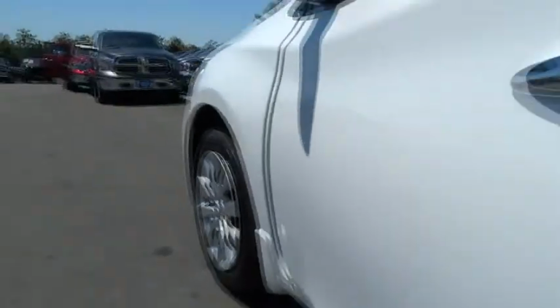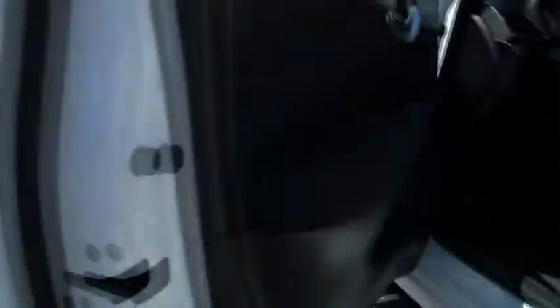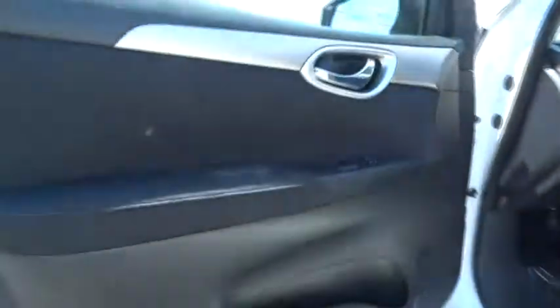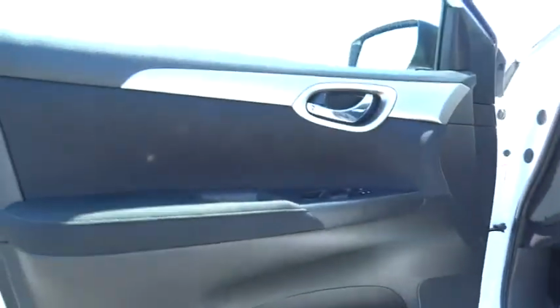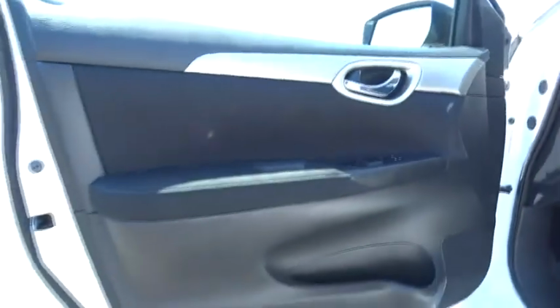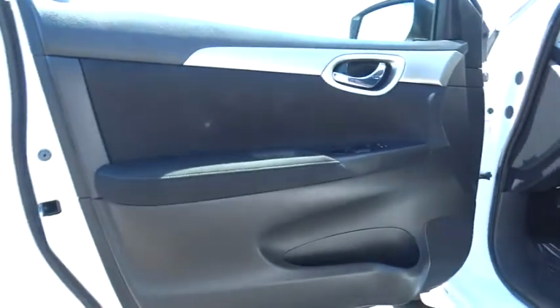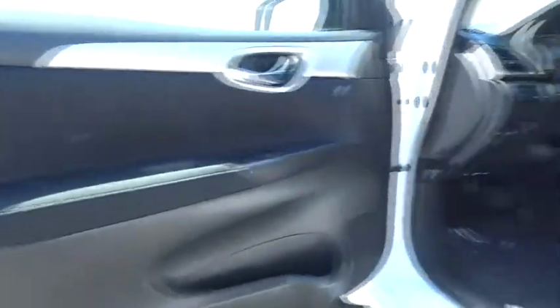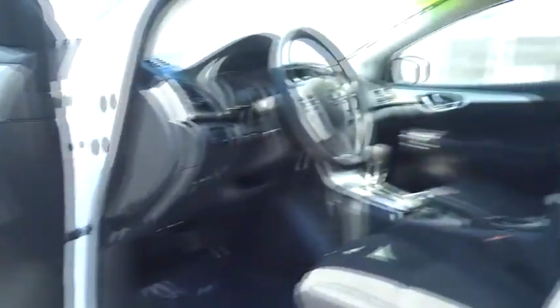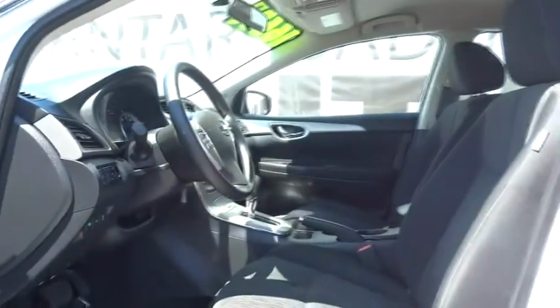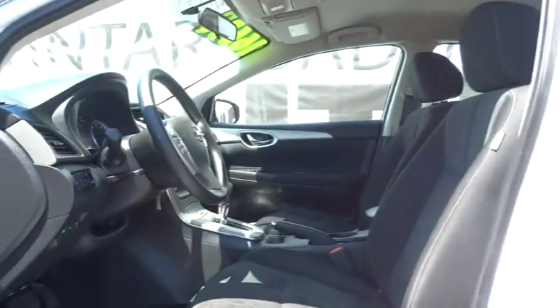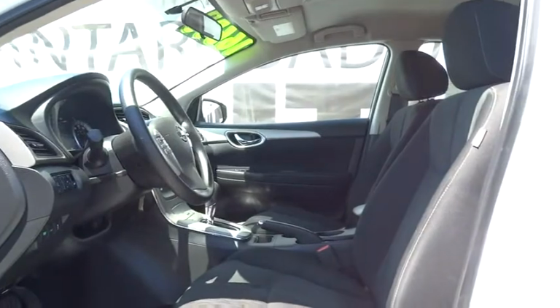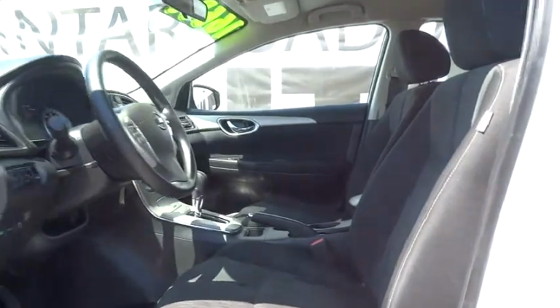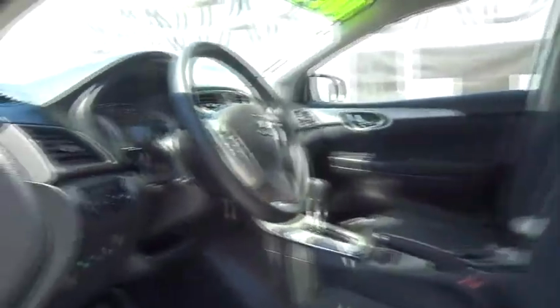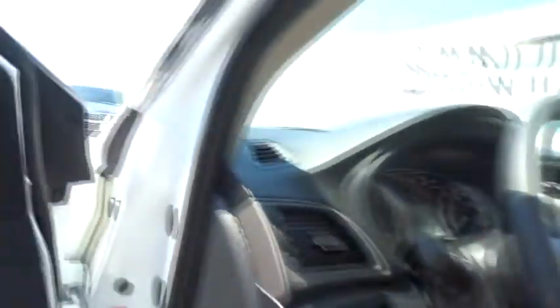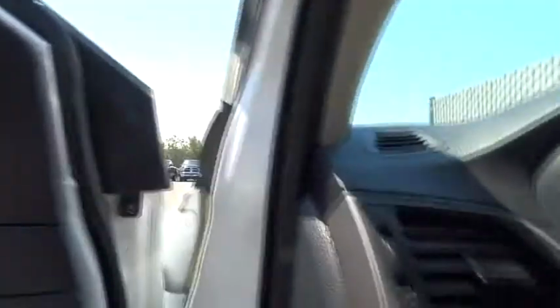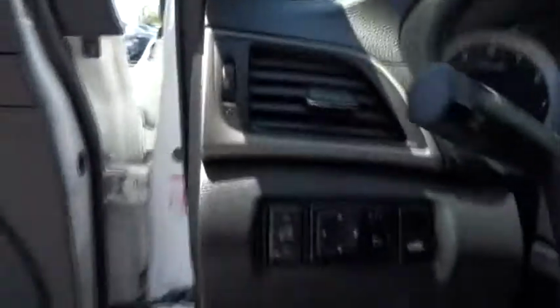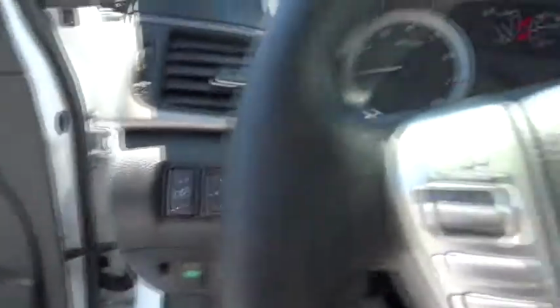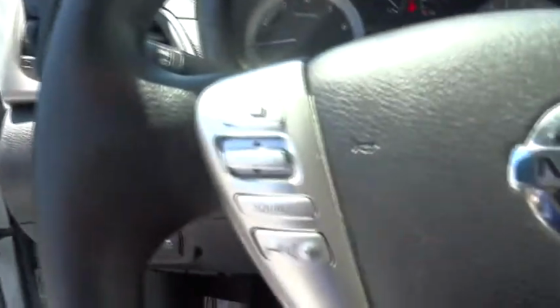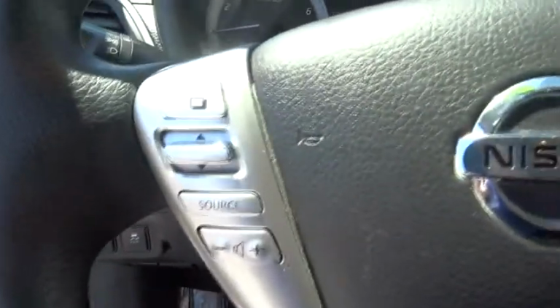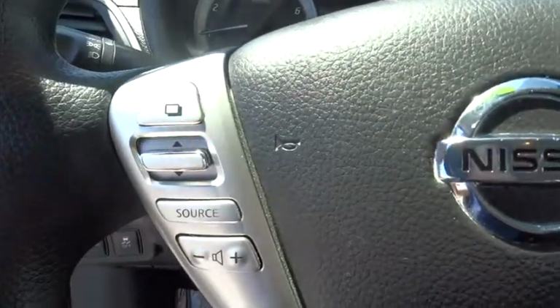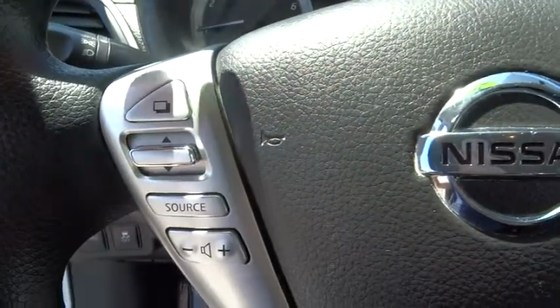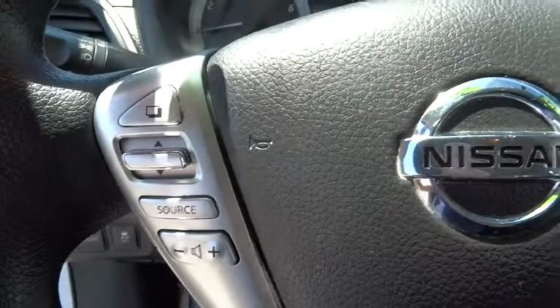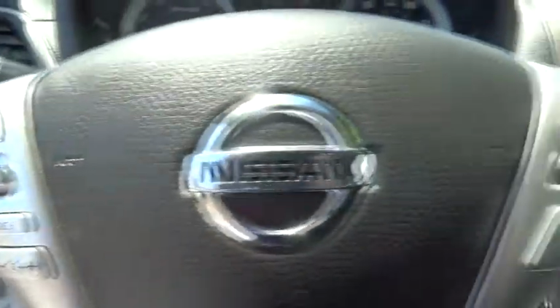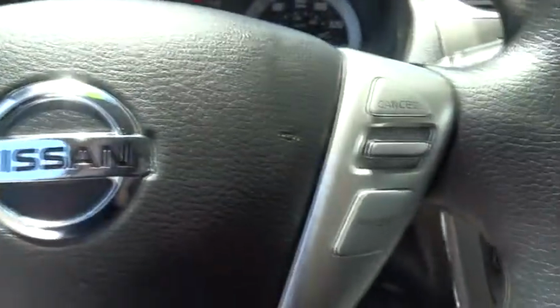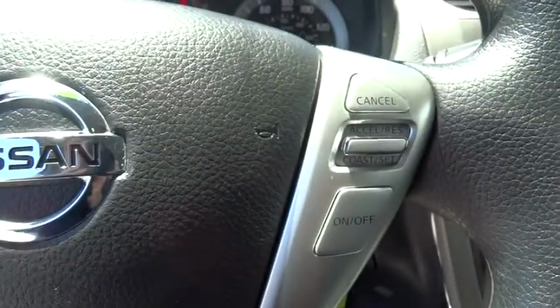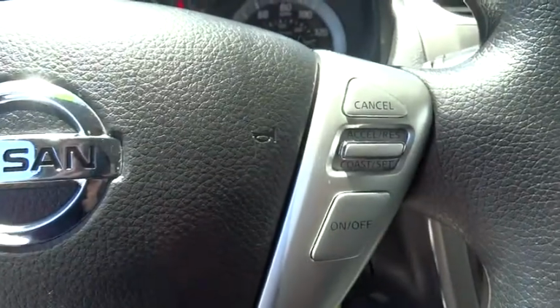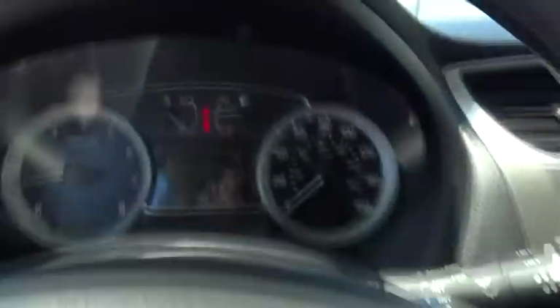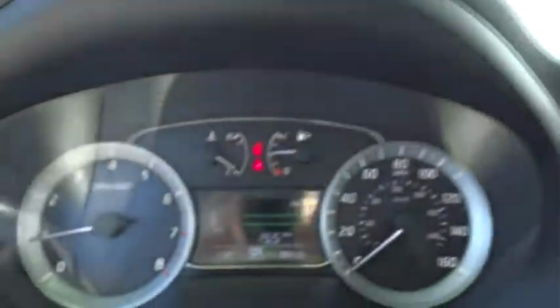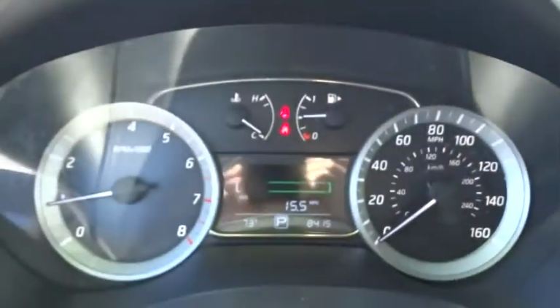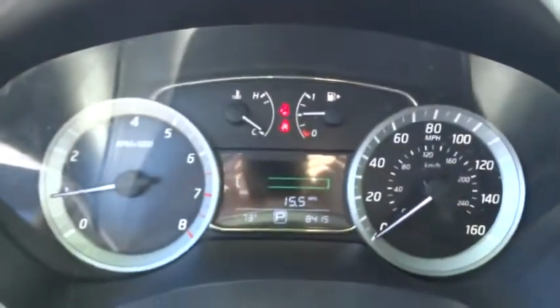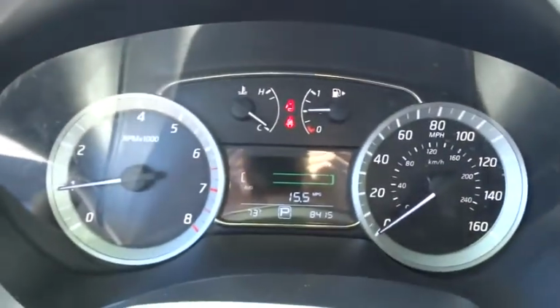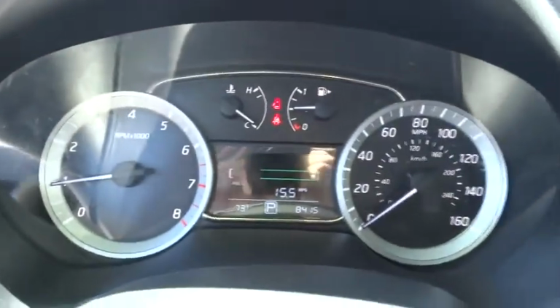Adjustable steering wheel, air conditioning front, keyless entry, cruise control, AM-FM stereo radio, rear defrost, electronic stability control, MP3 playback stereo, child safety locks, bucket seats.